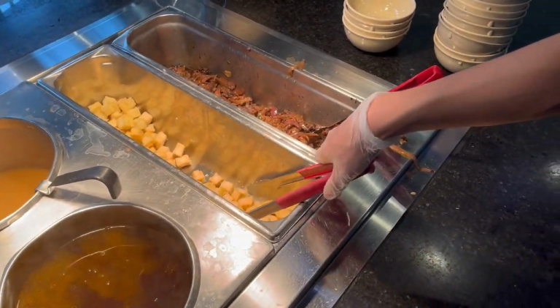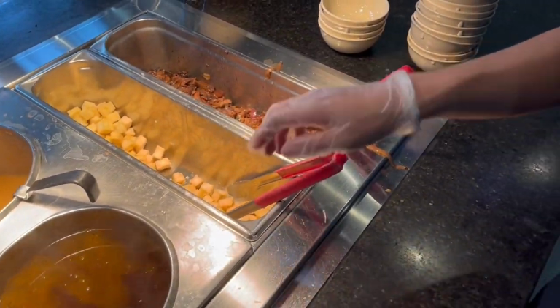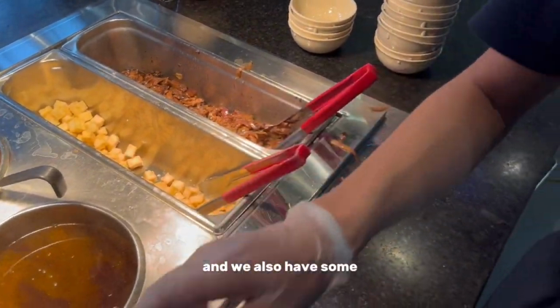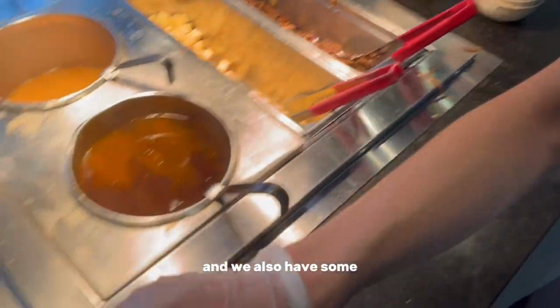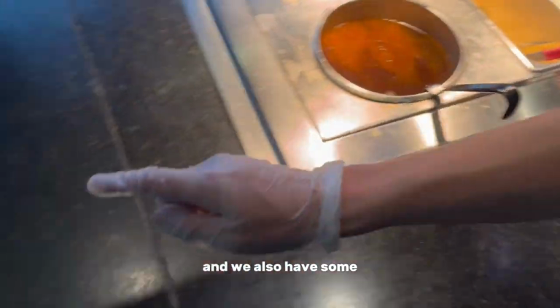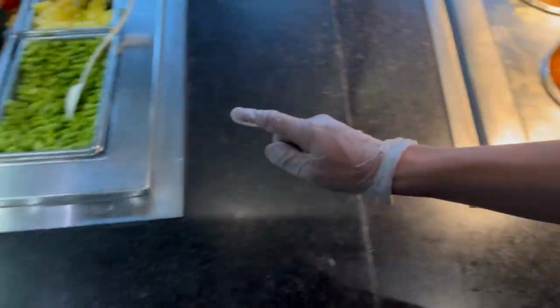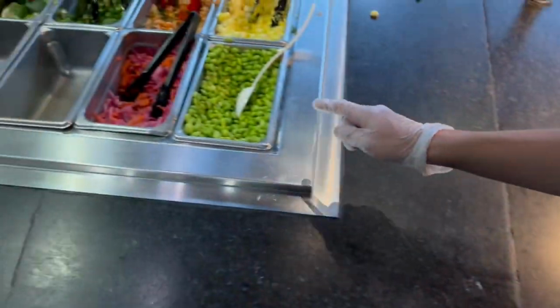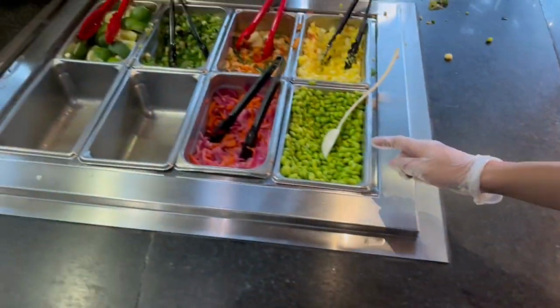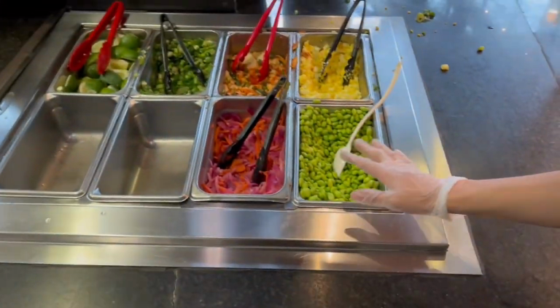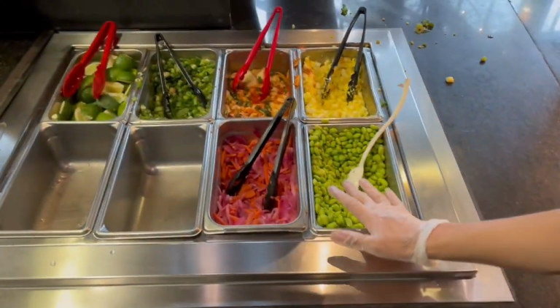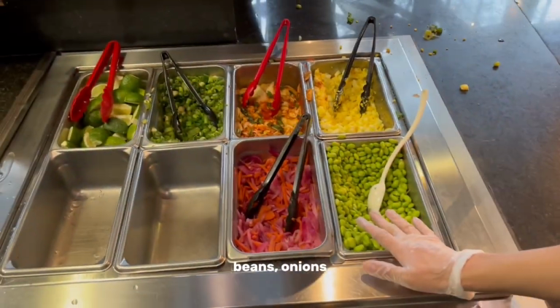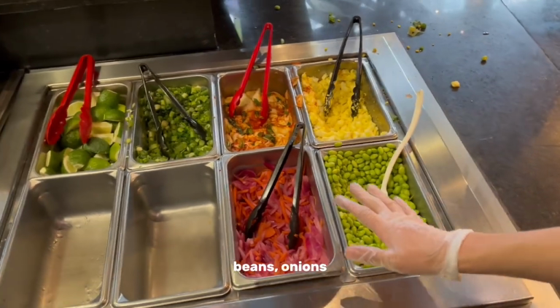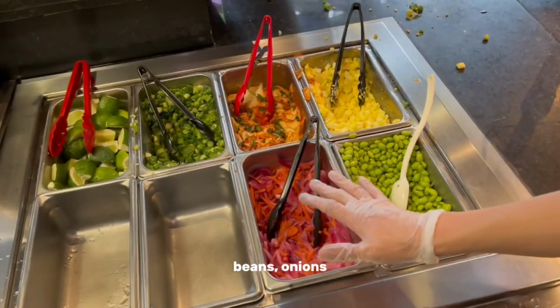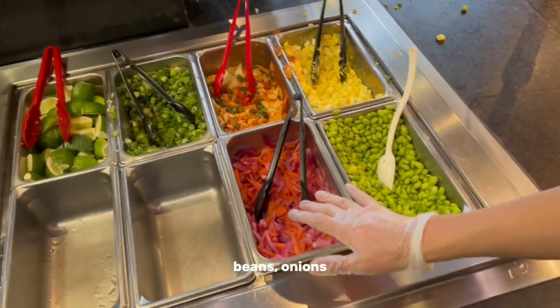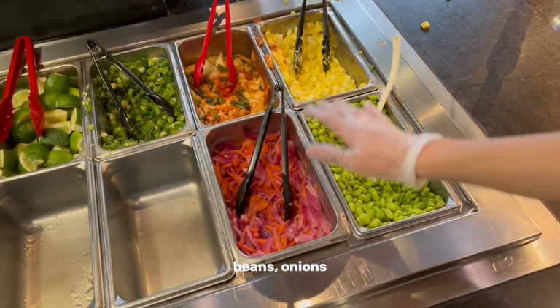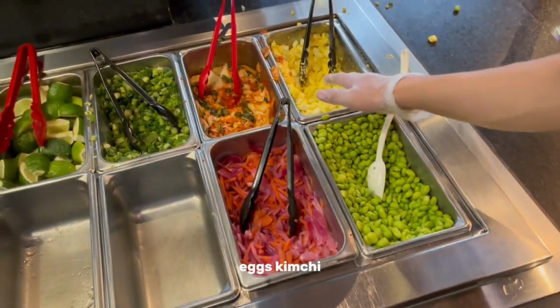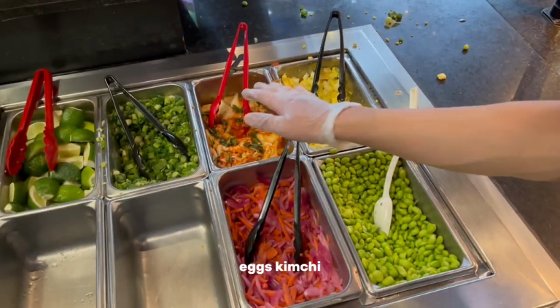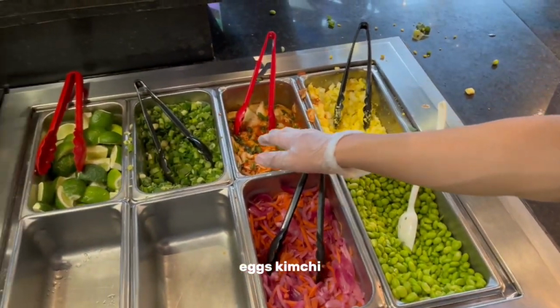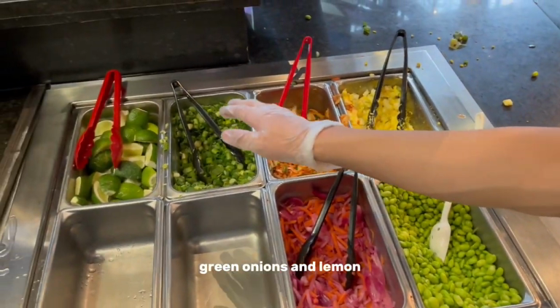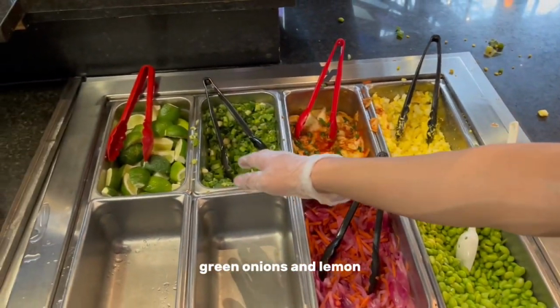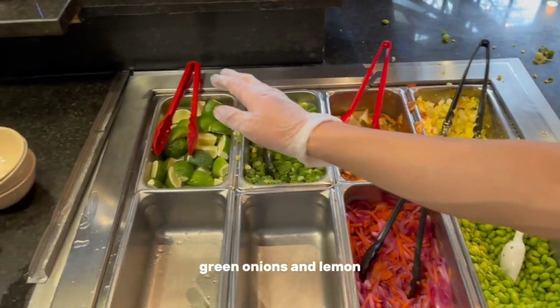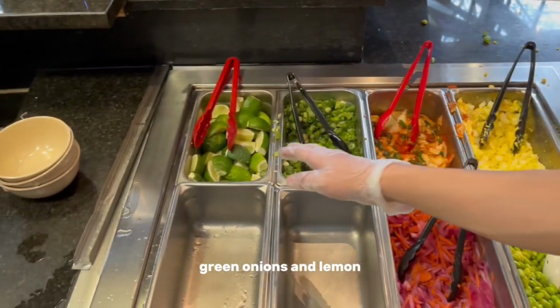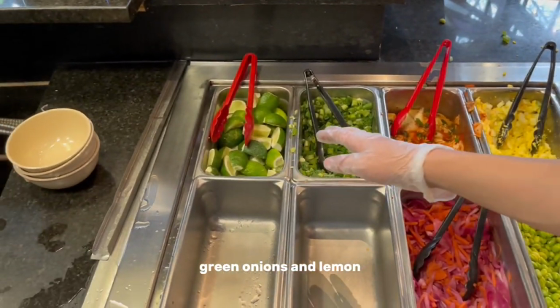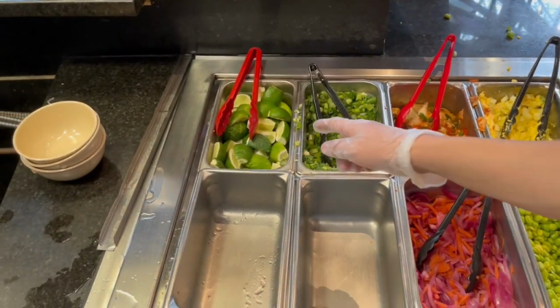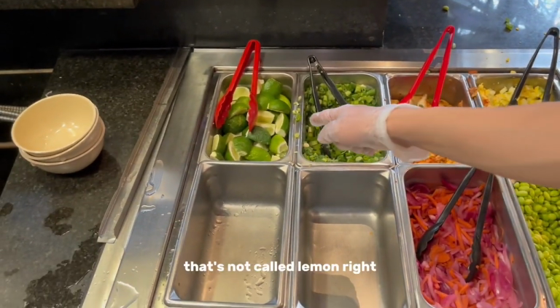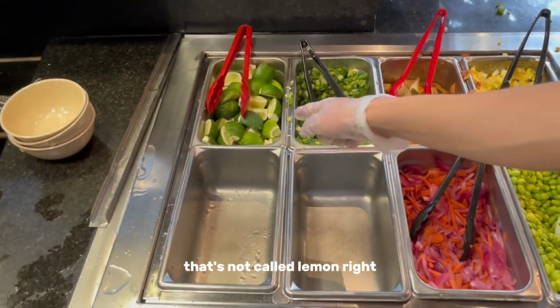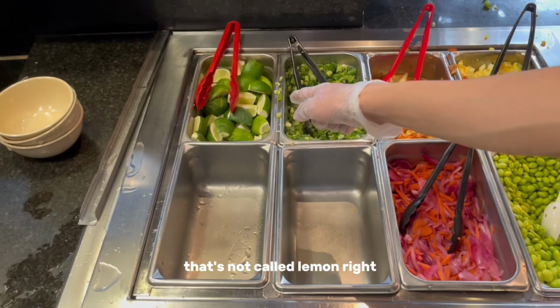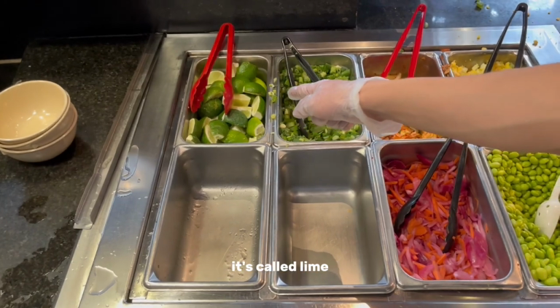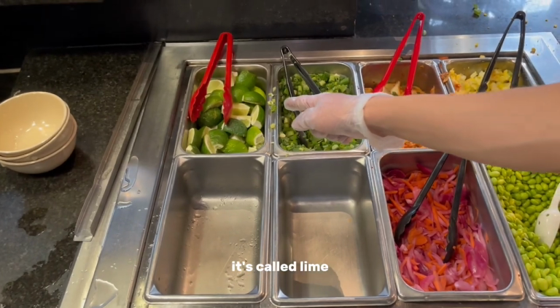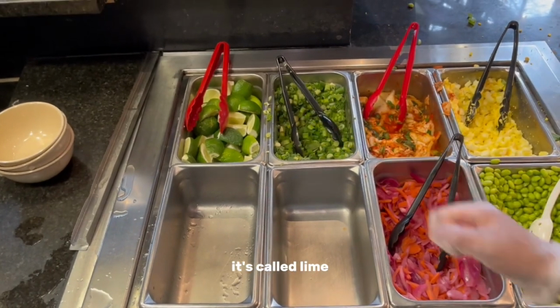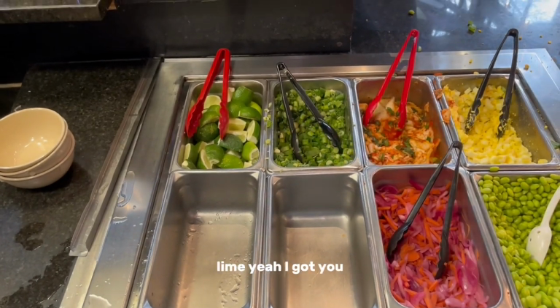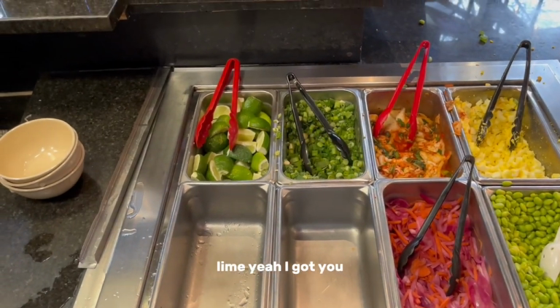And then we also have some beans, onions, eggs, kimchi, green onions, and lemon — wait, that's not called lemon, right? It's called lime. Lime, yeah.